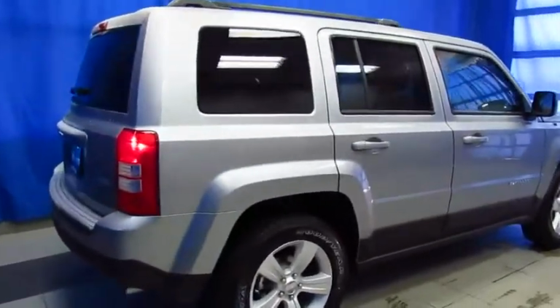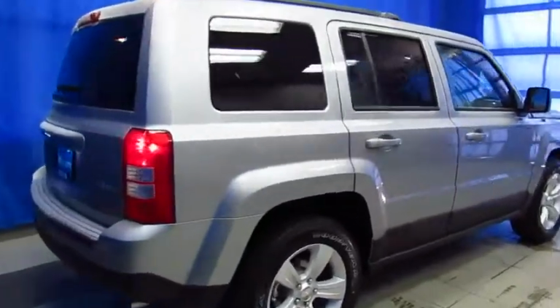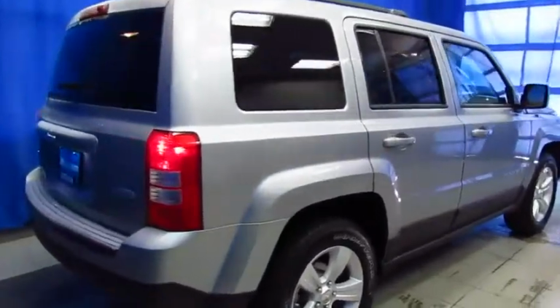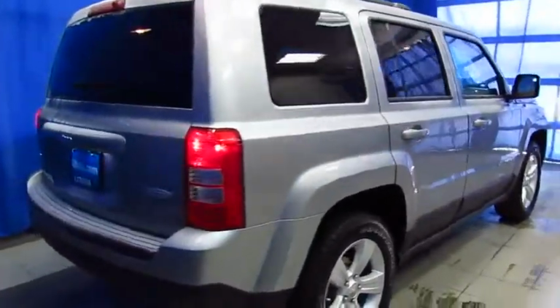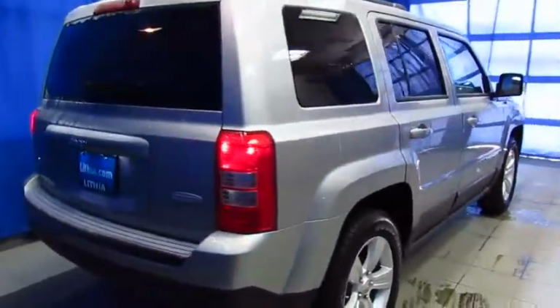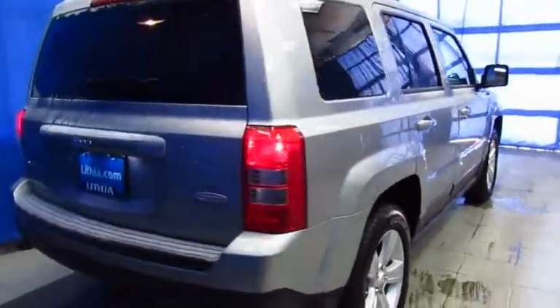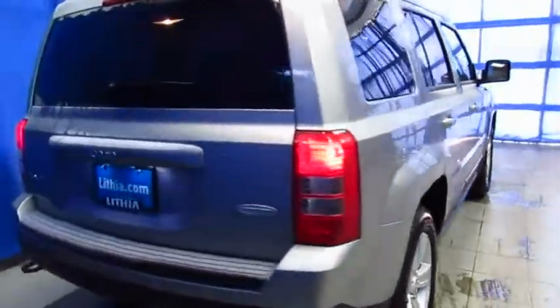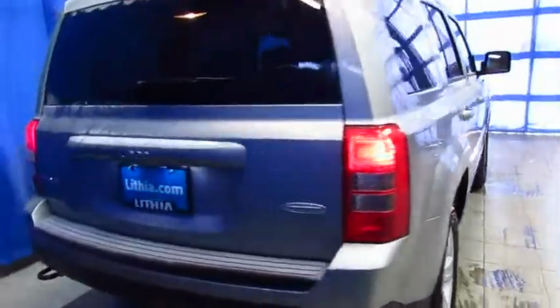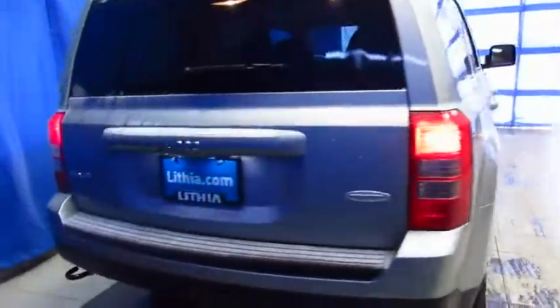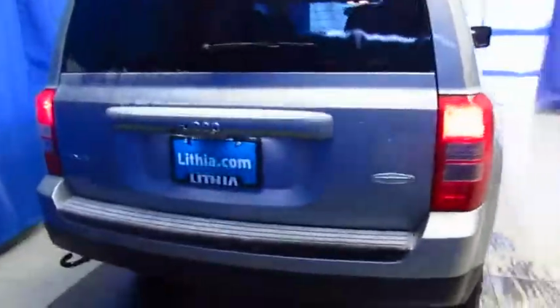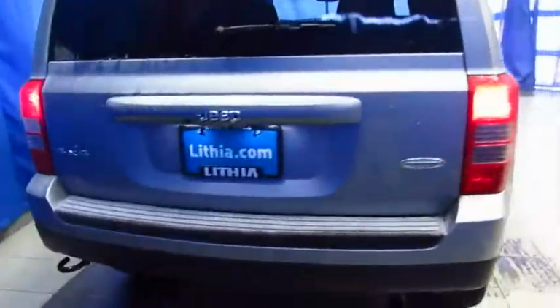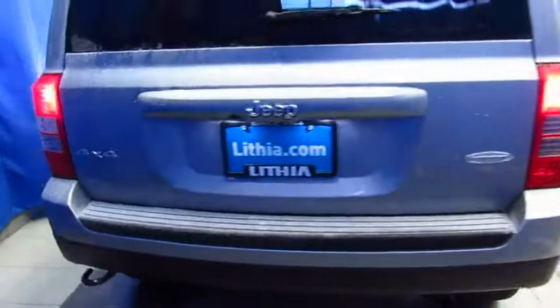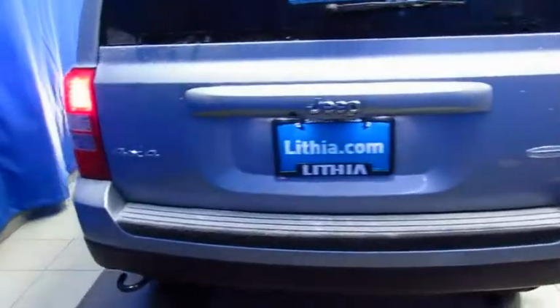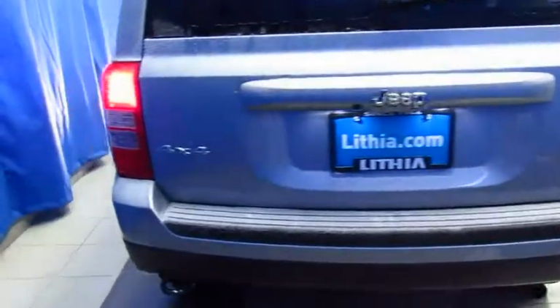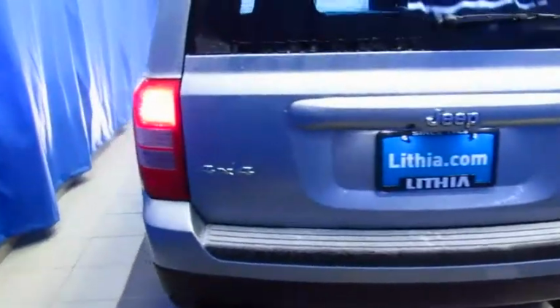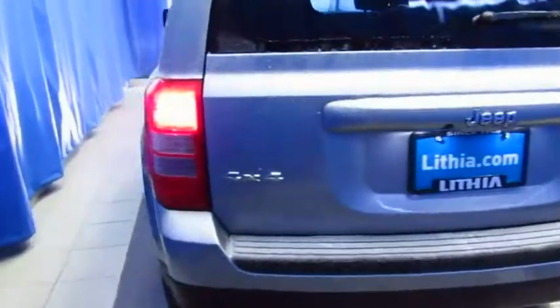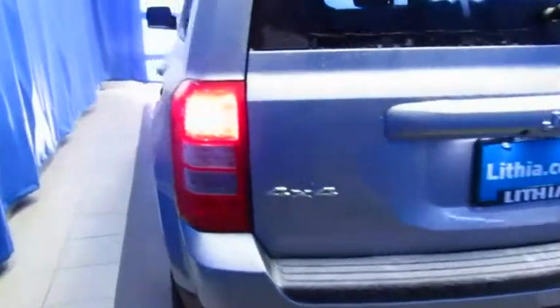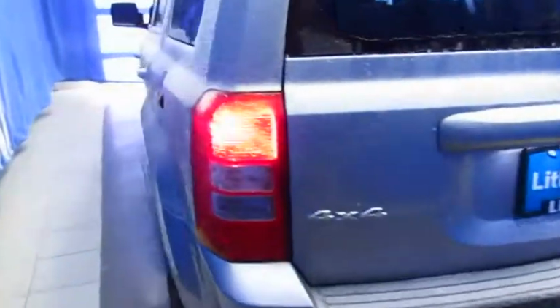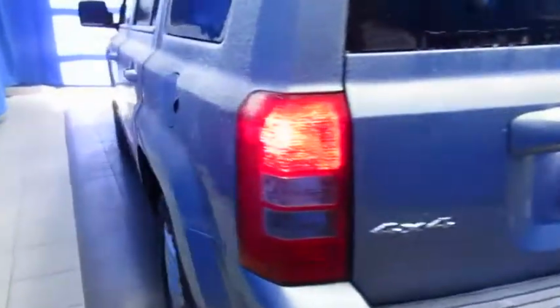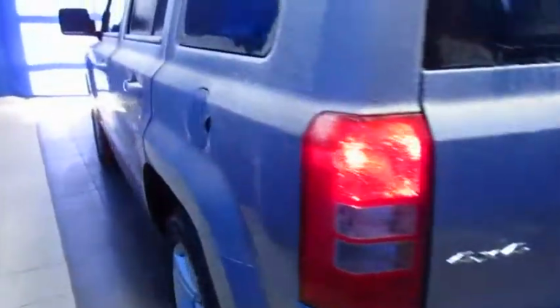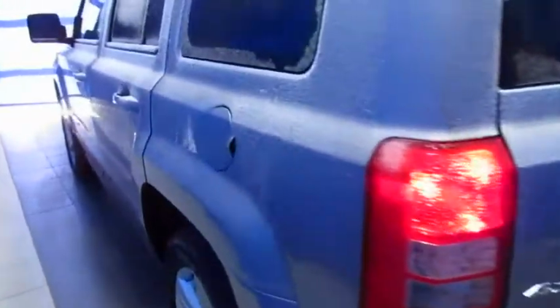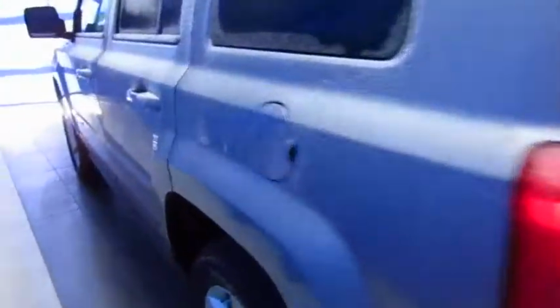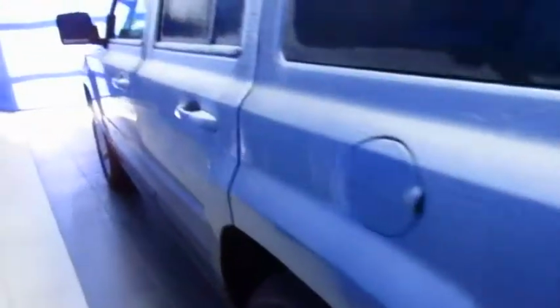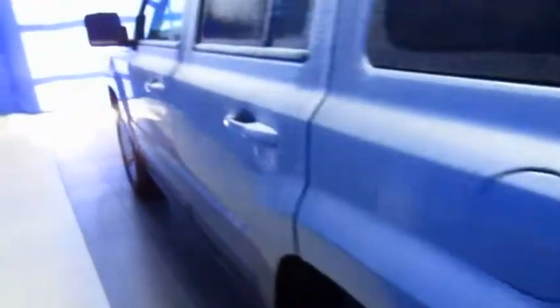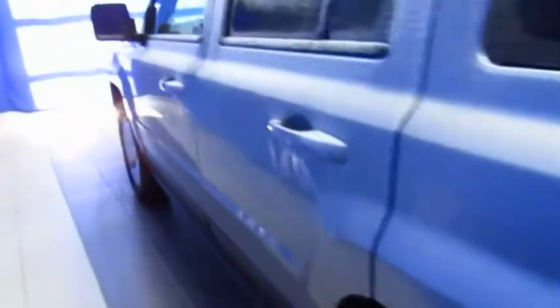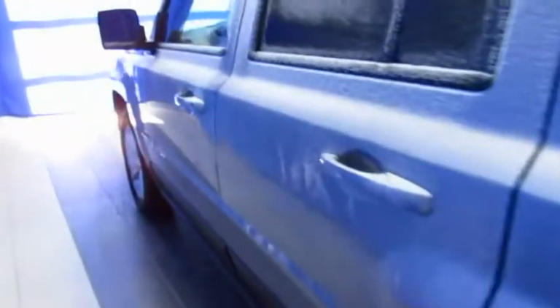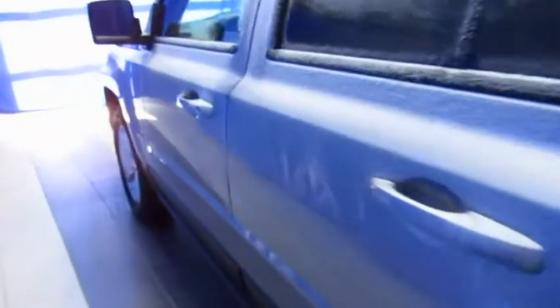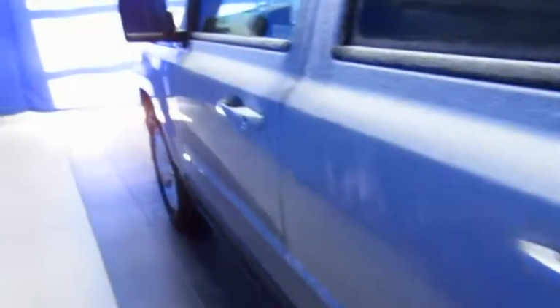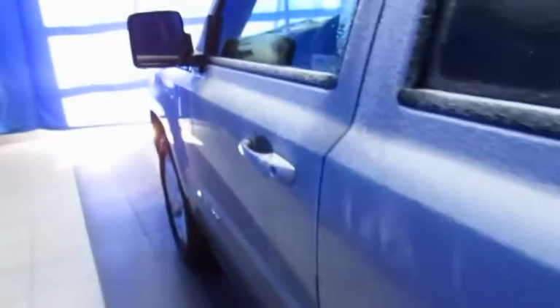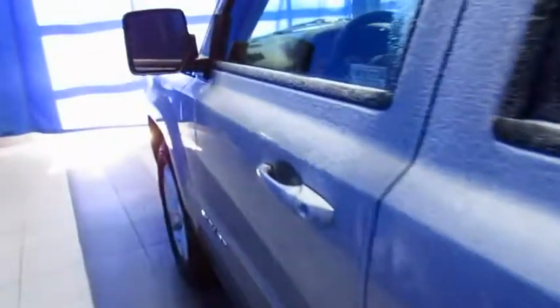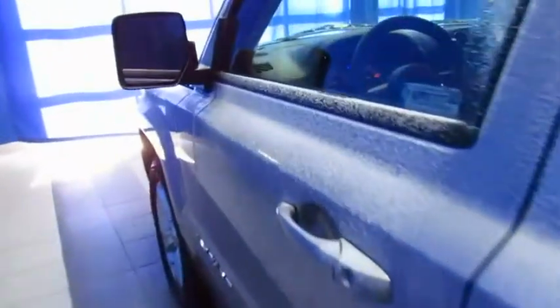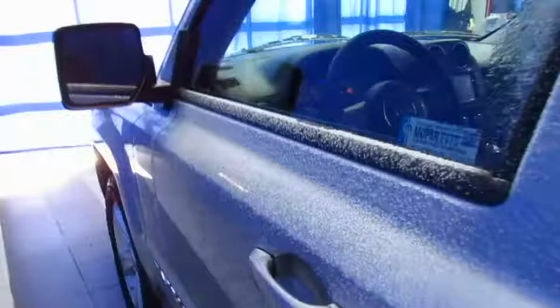It is a Latitude model, and it's at Lithia Chrysler Jeep Dodge Ram of South Anchorage, 9600 Old Seward Highway, halfway between Diamond and O'Malley, right next to United Rentals.